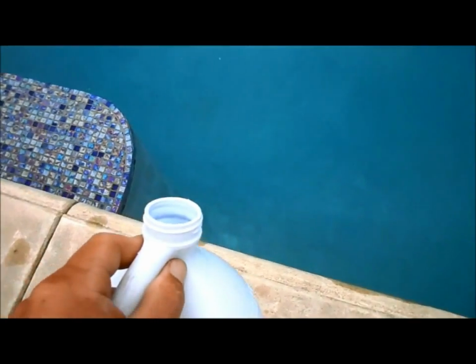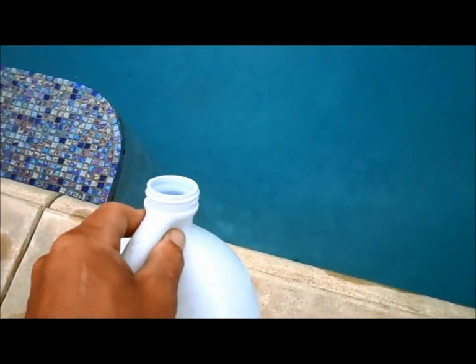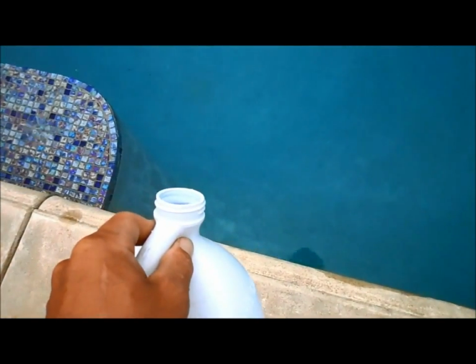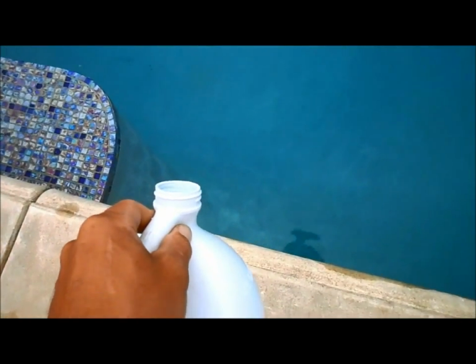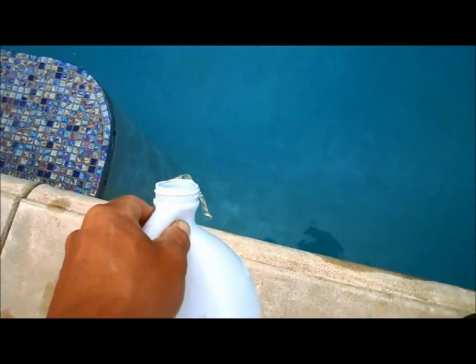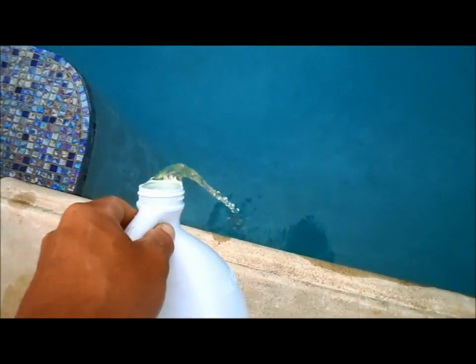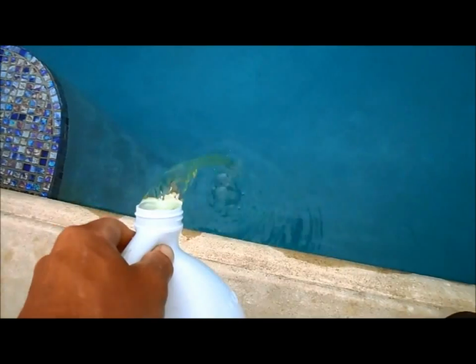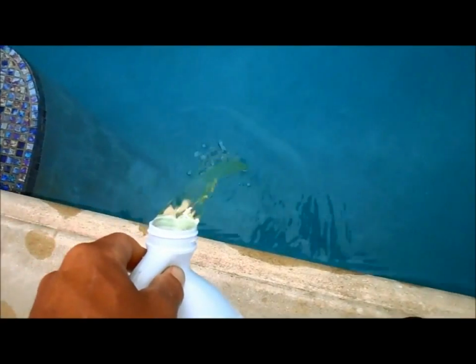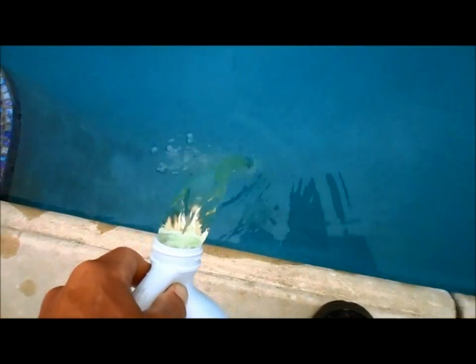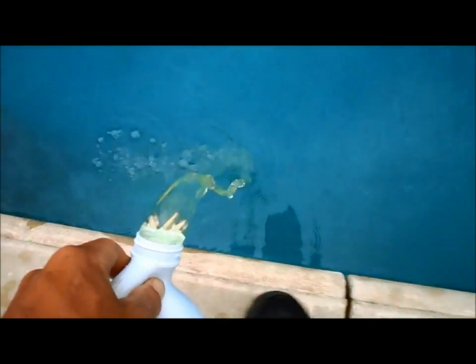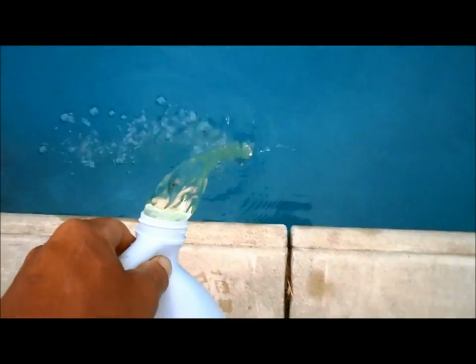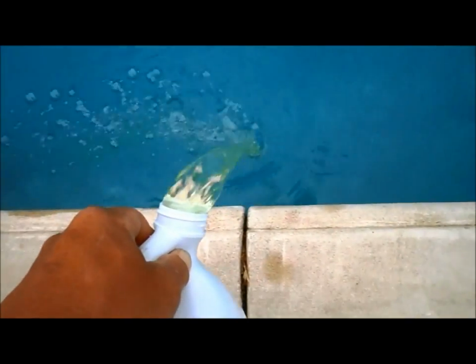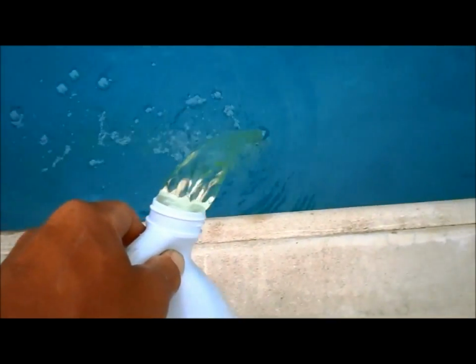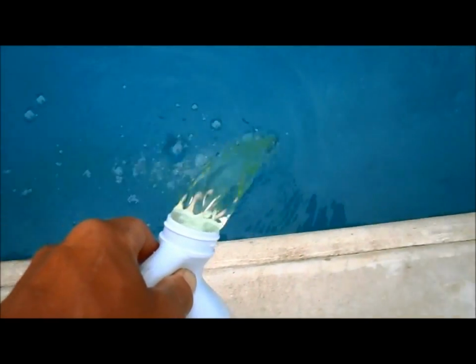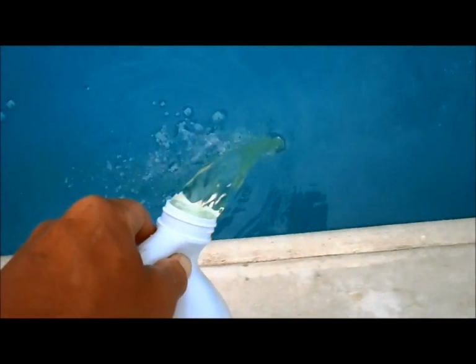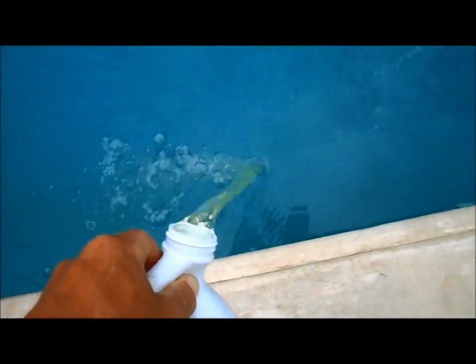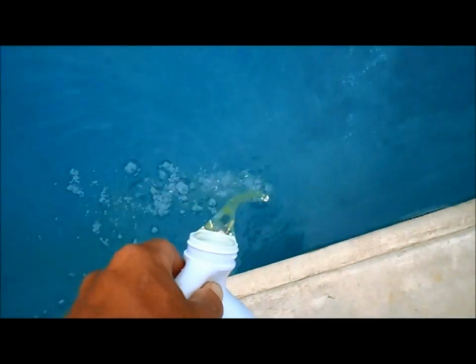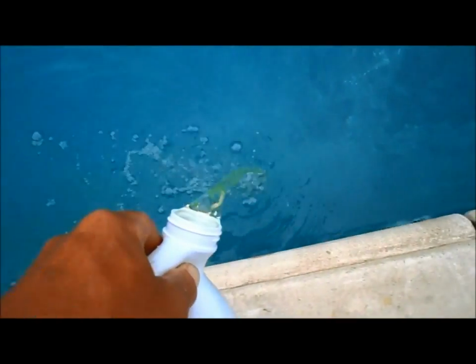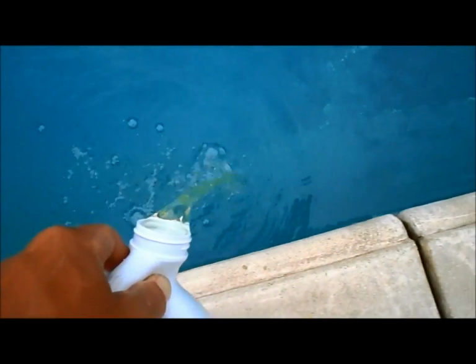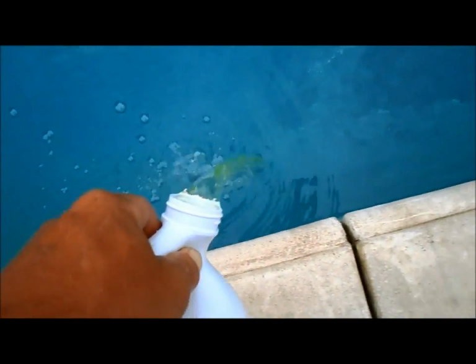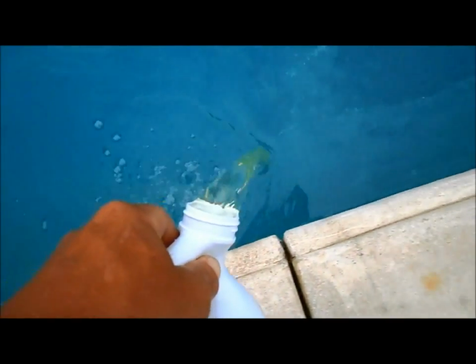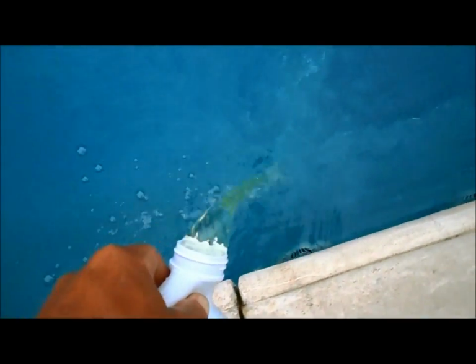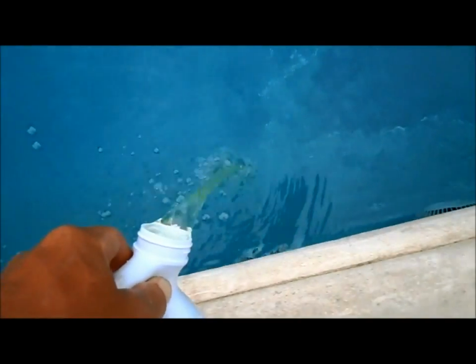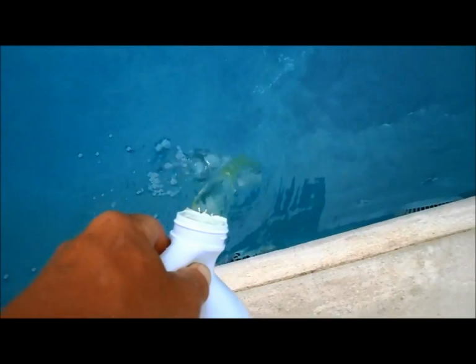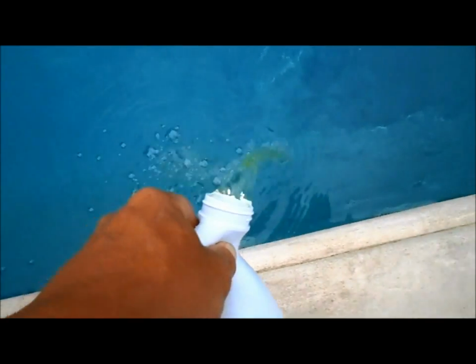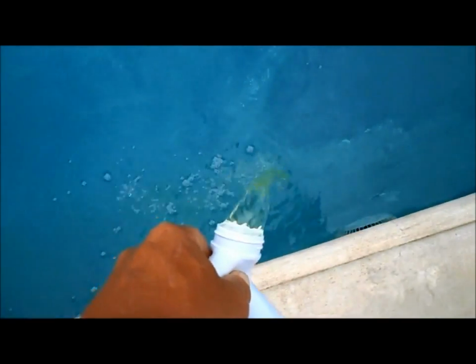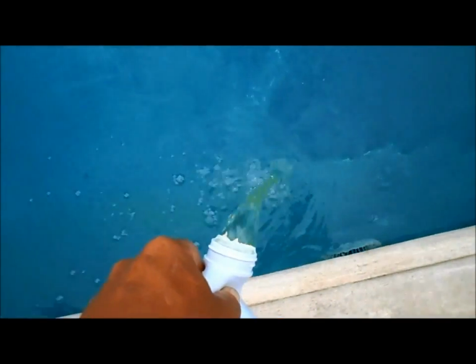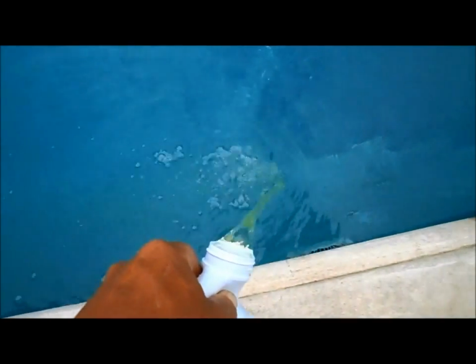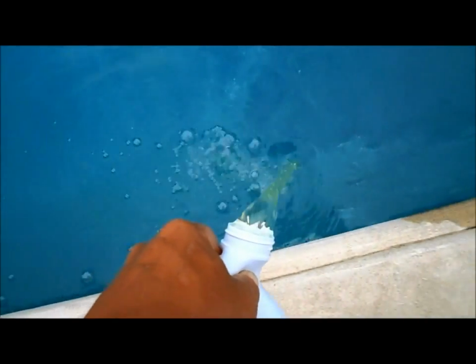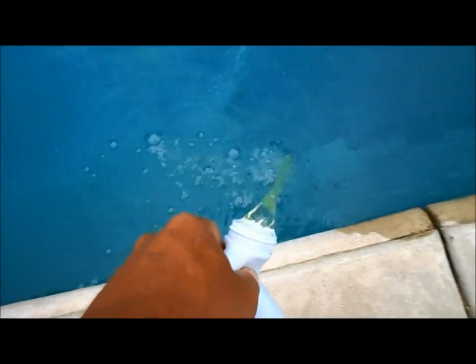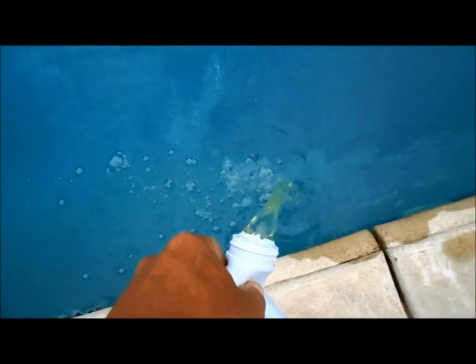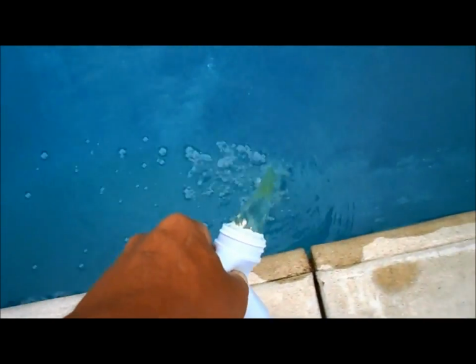So you want to pour it really close, as low as you can, around the perimeter of the pool. Stay as low as possible so it doesn't get hit by the sun and won't dissipate.